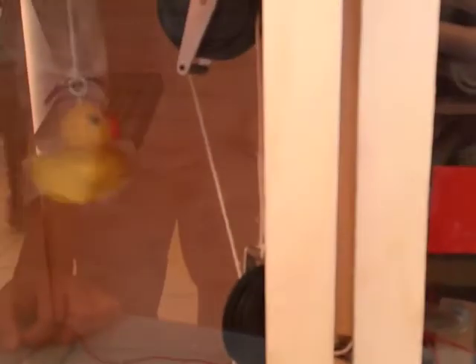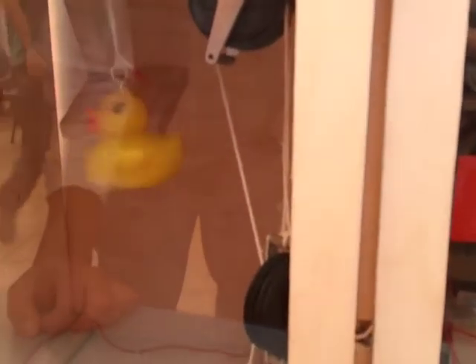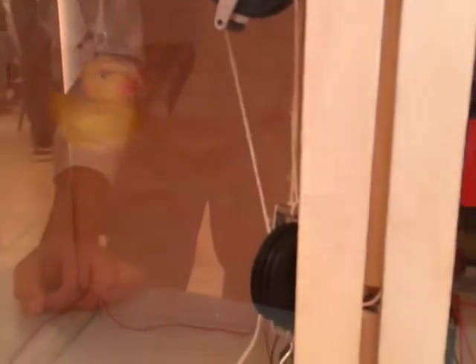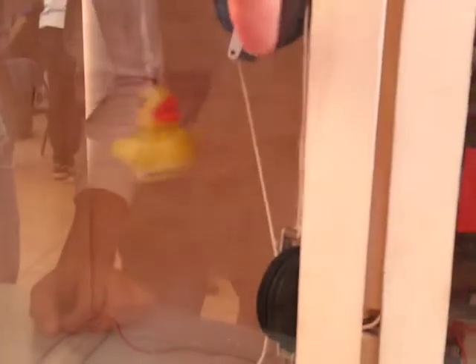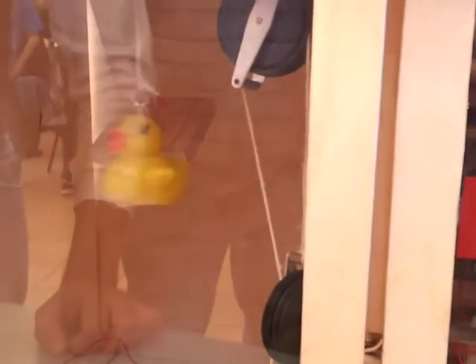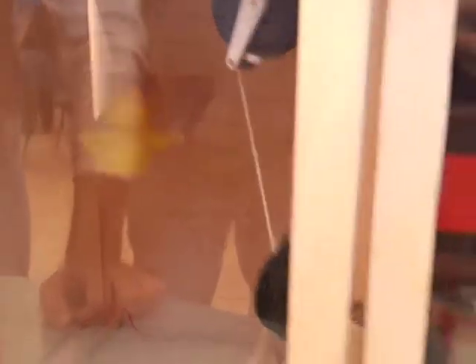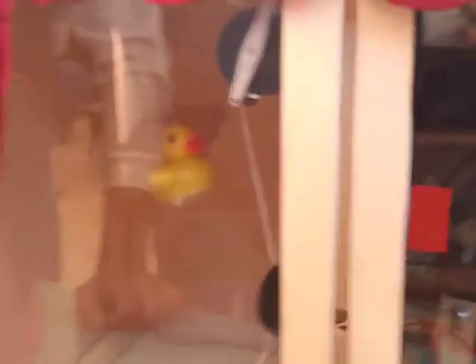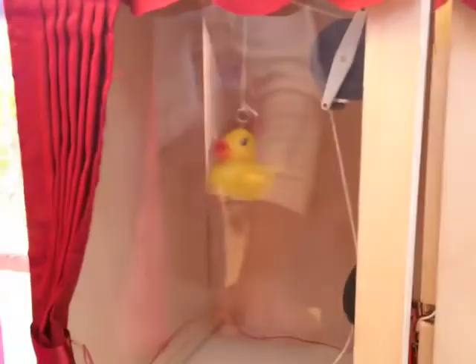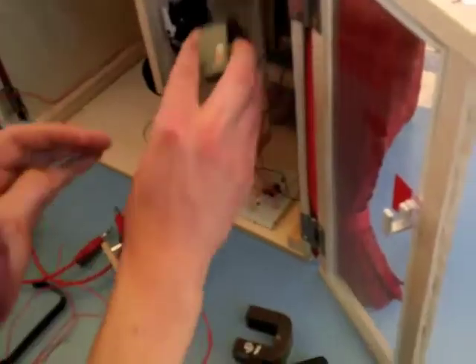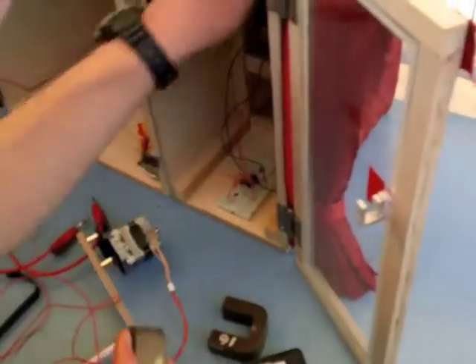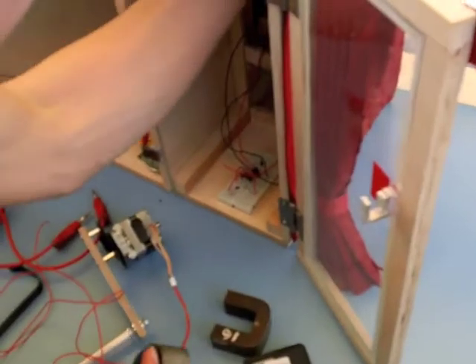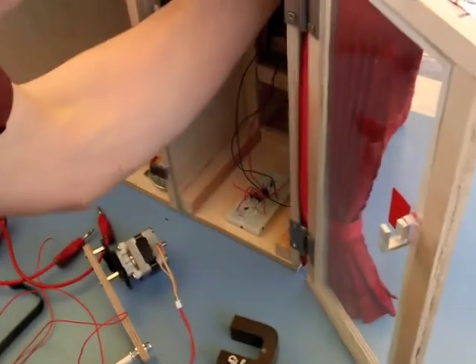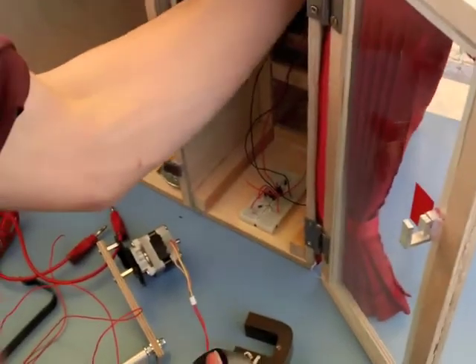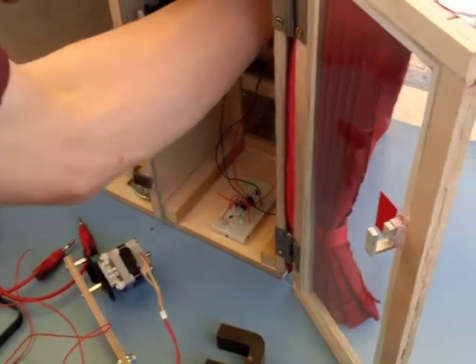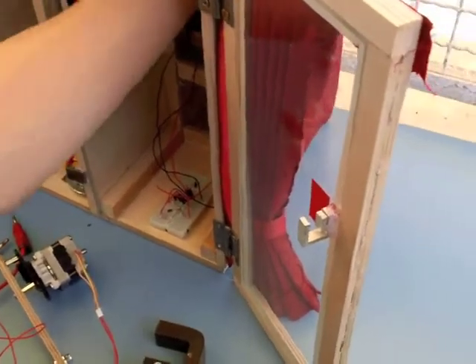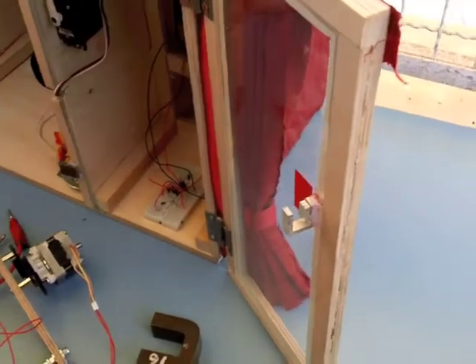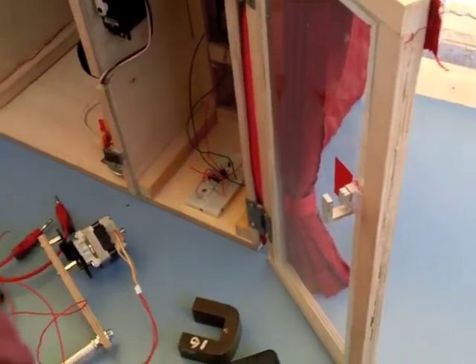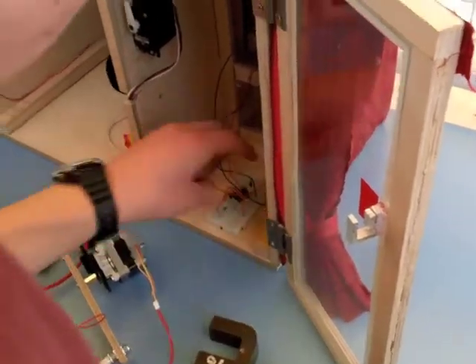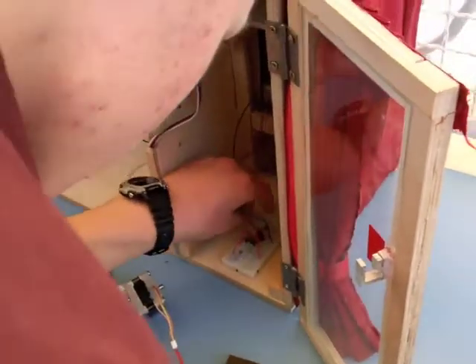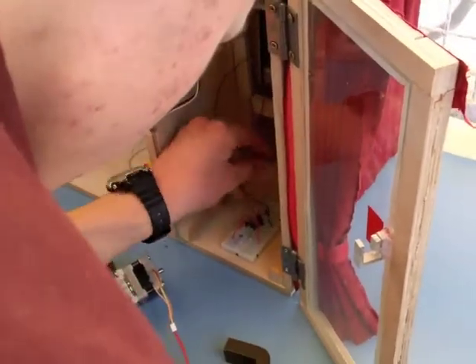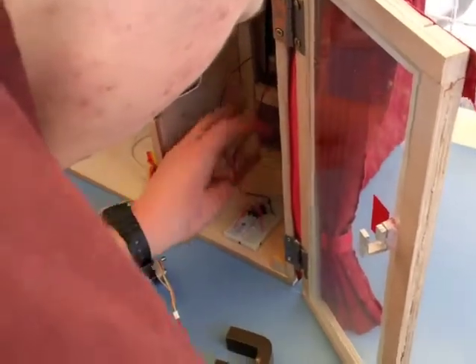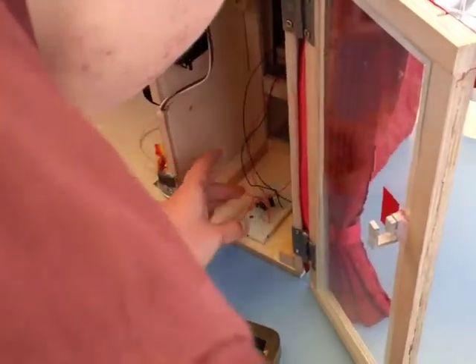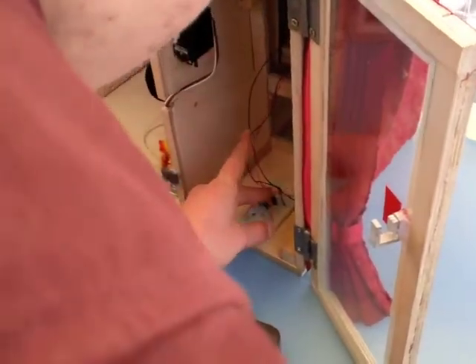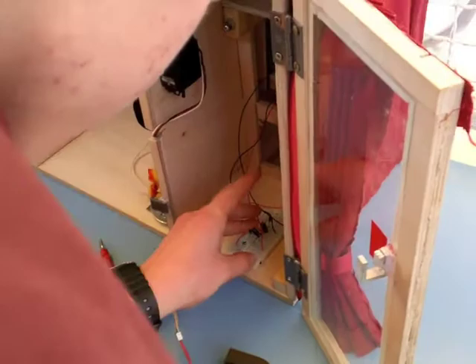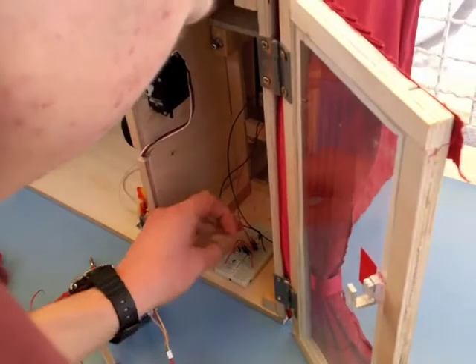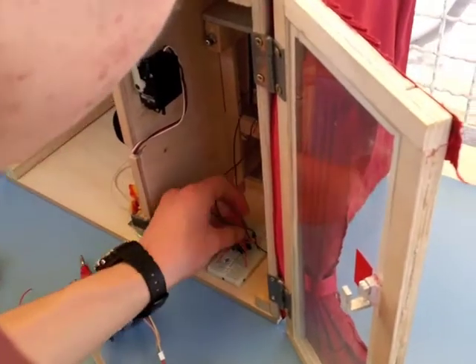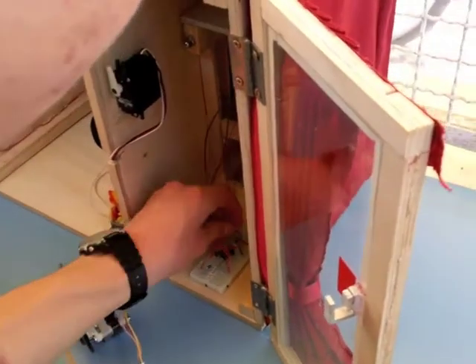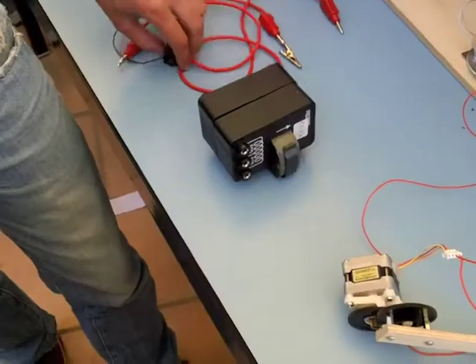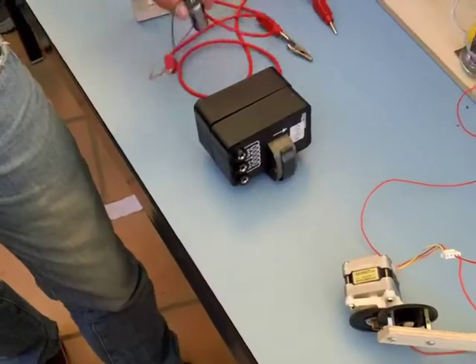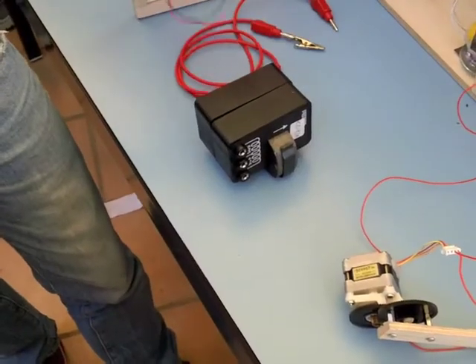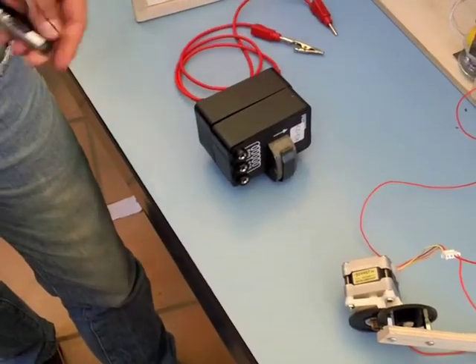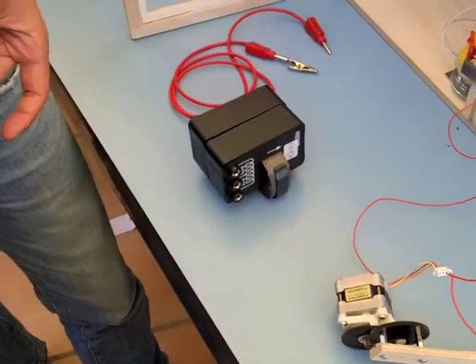And then you go into the next section. You have a transformer which helps you rectify the current that's already going through the circuit from the battery, and you connect that up to complete the circuit to the neon light.